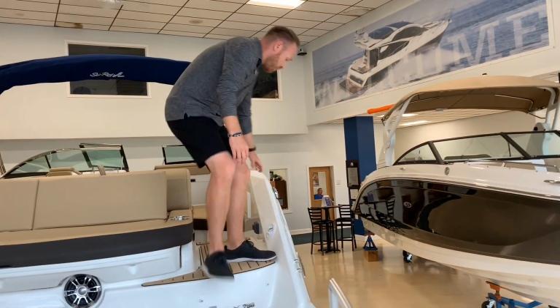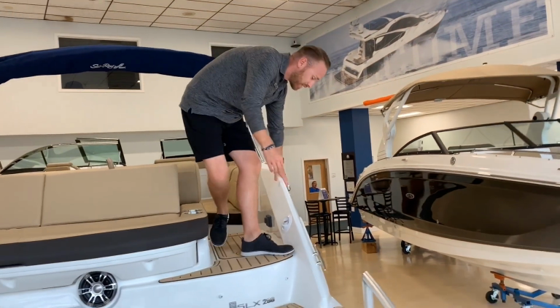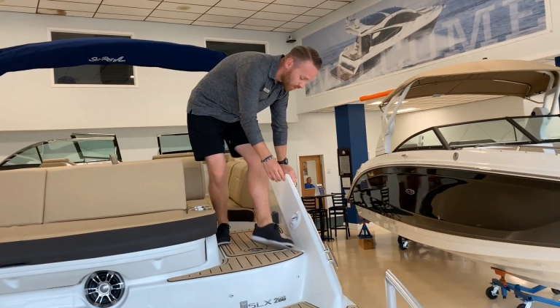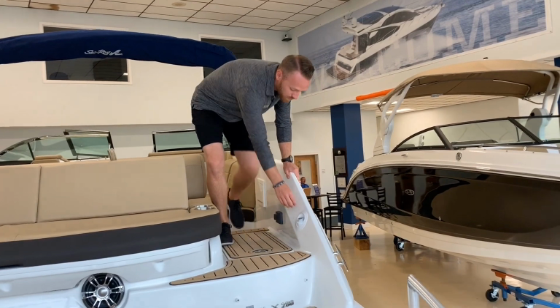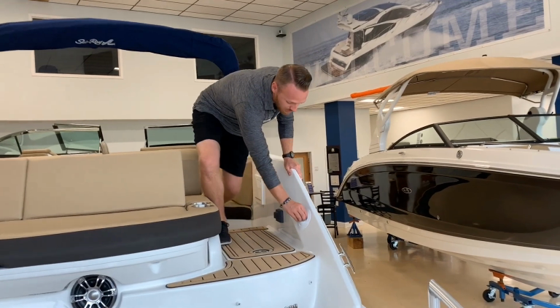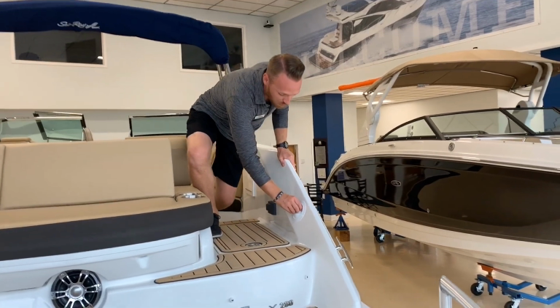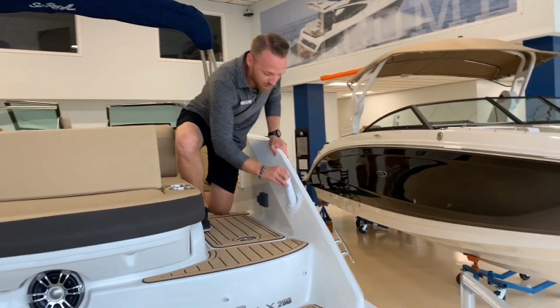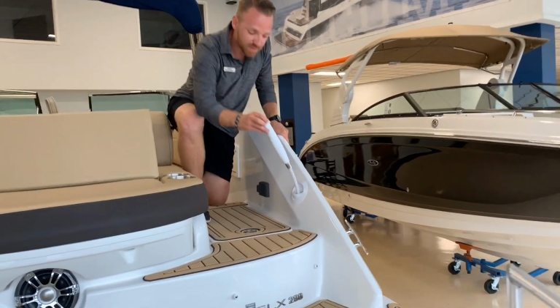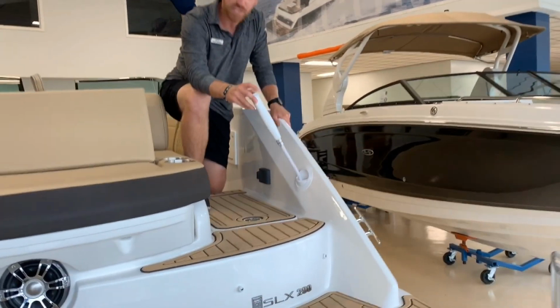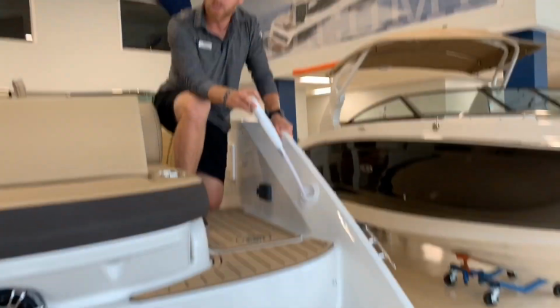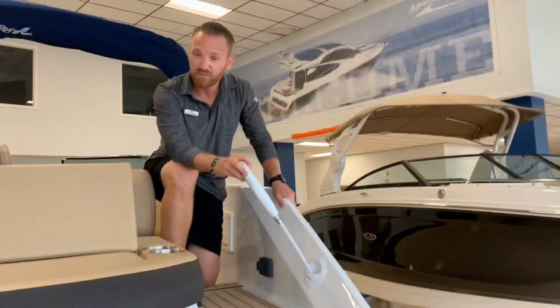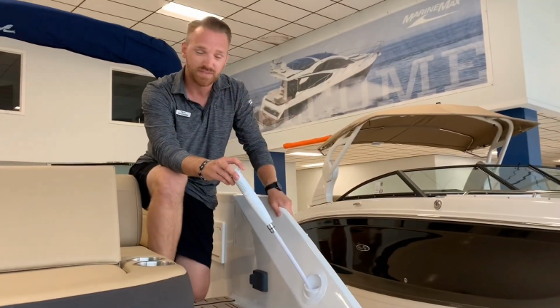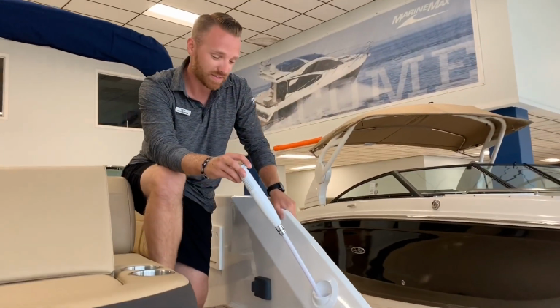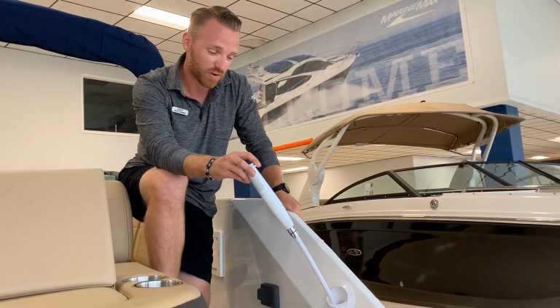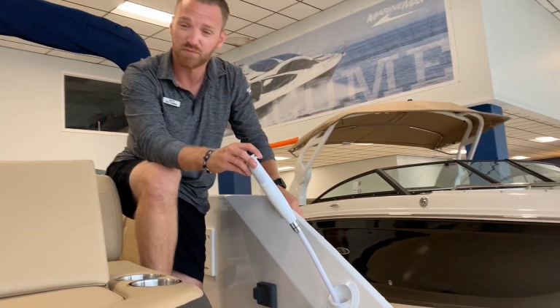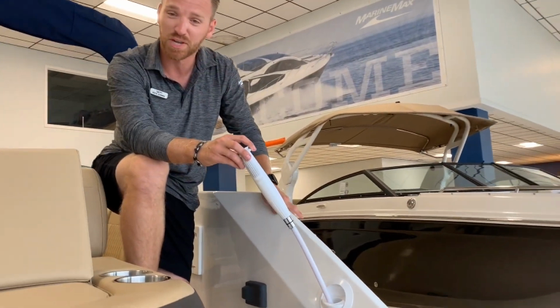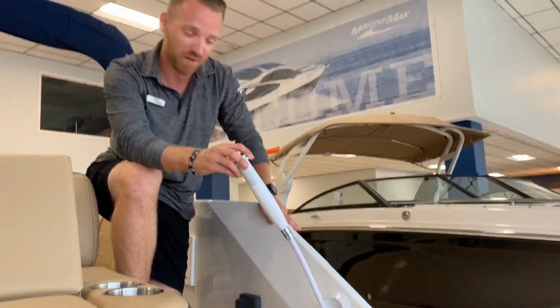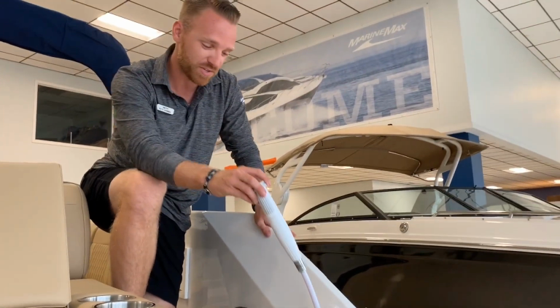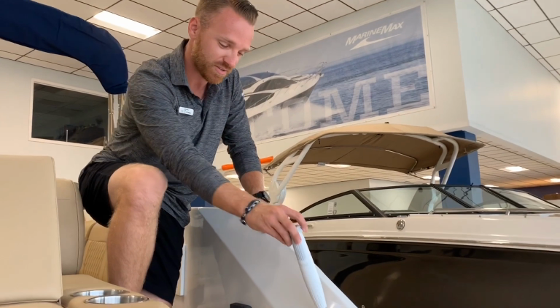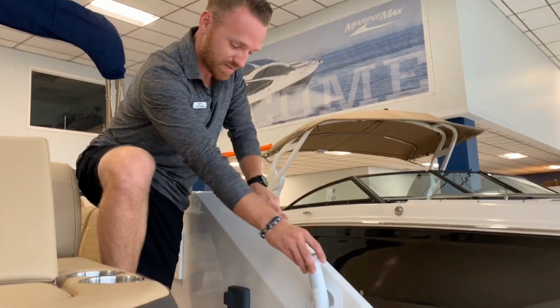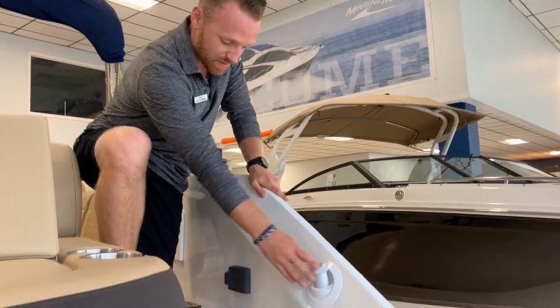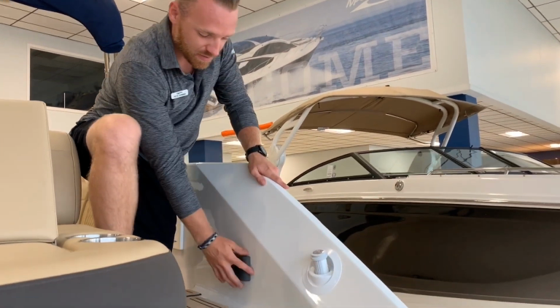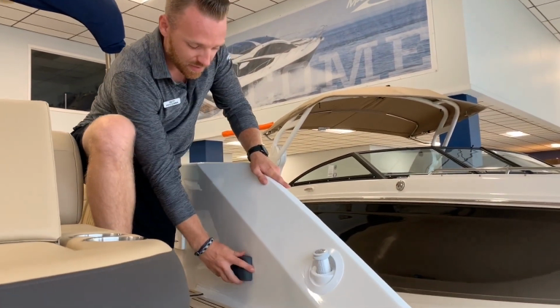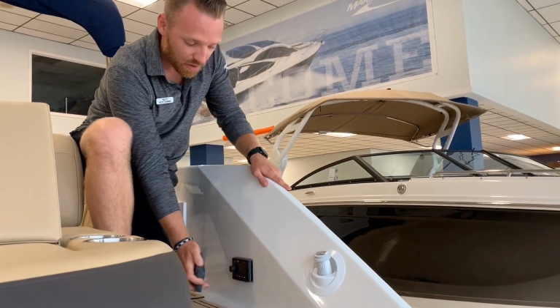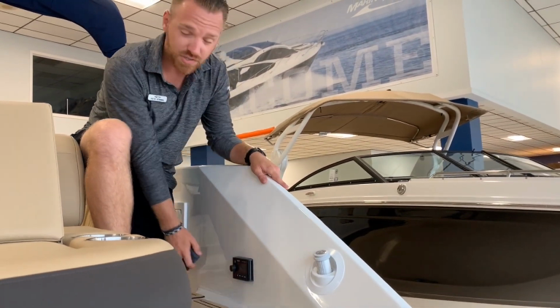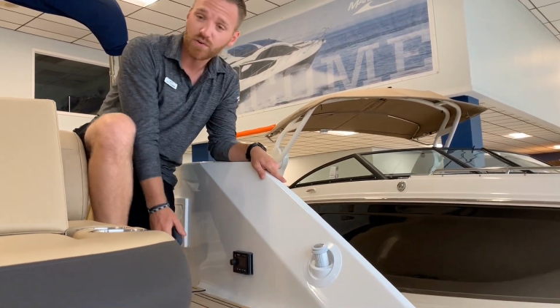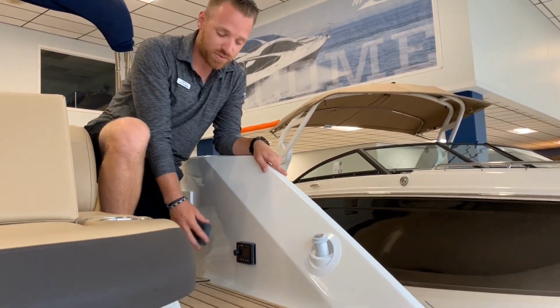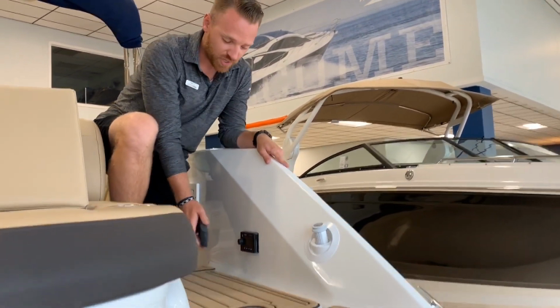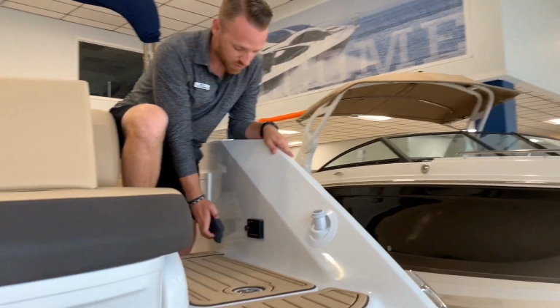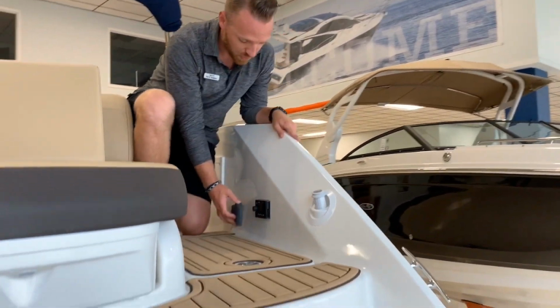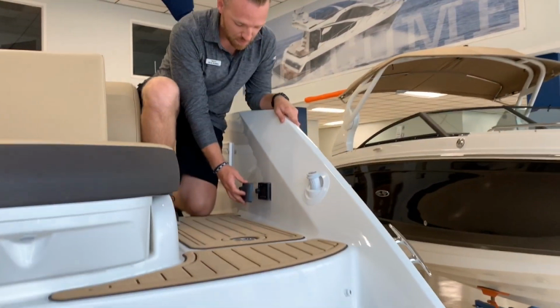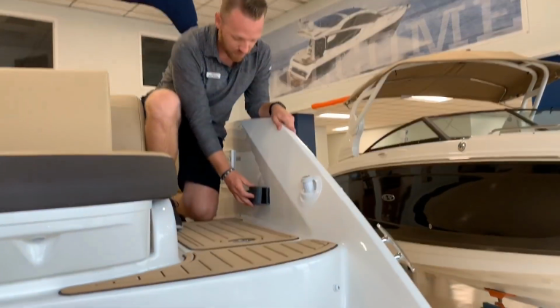Walking into the boat, we'll have a sprayer to clean your feet off — get that dirt off your feet when you're coming in off the beach. There's also another stereo remote so you can change the tunes while you're sitting back here.